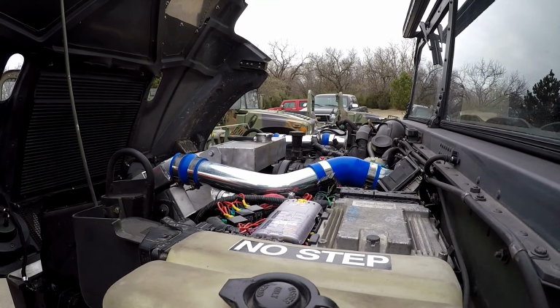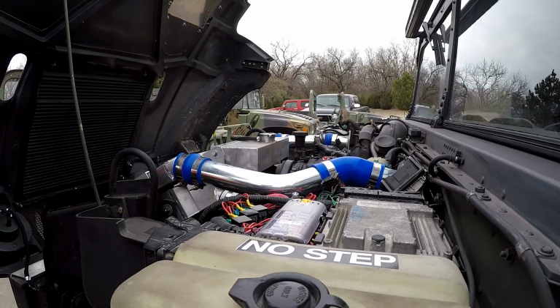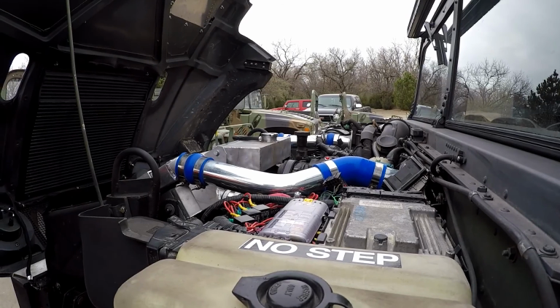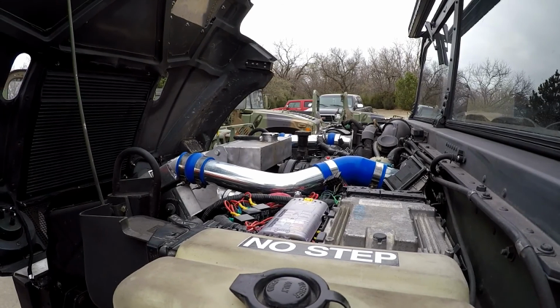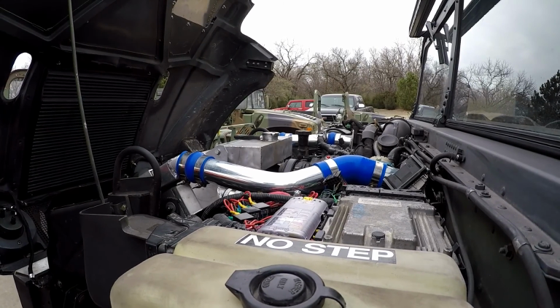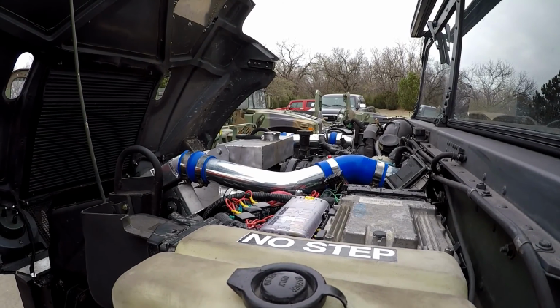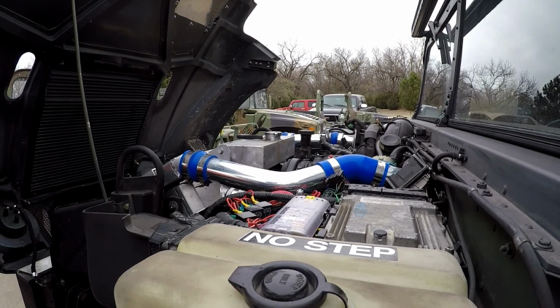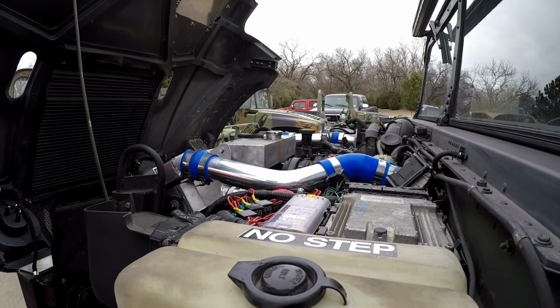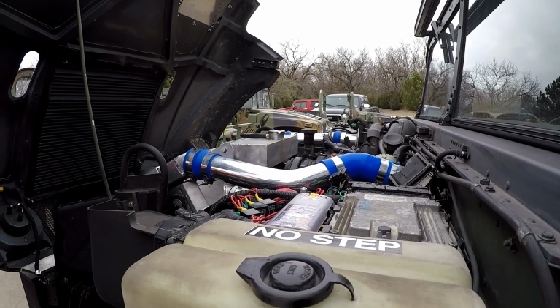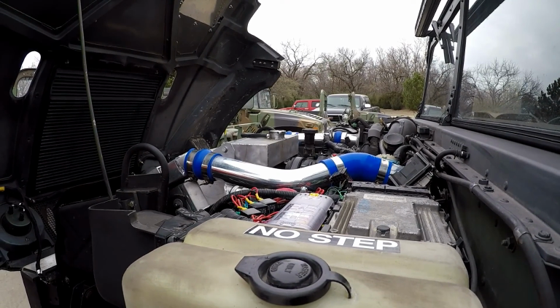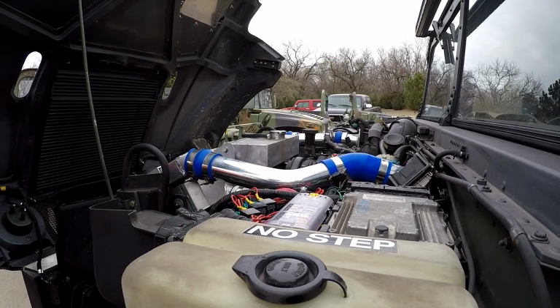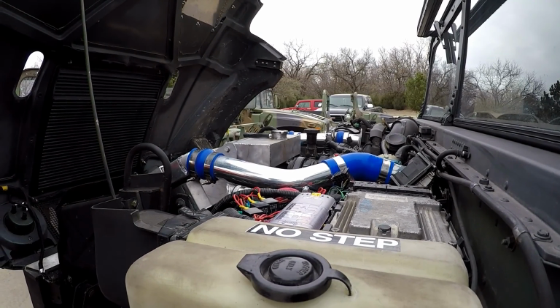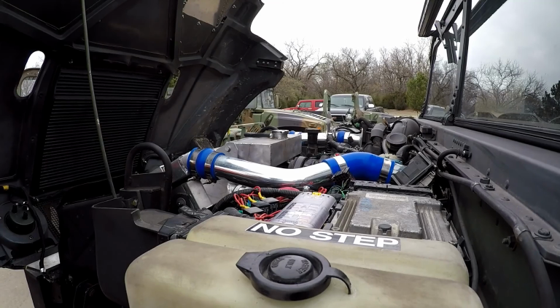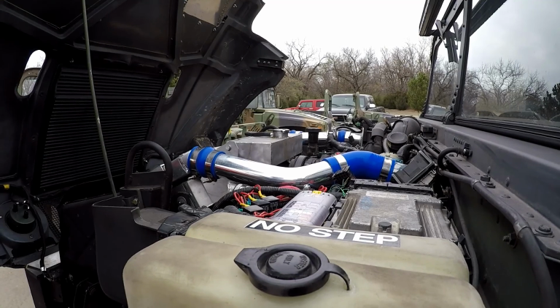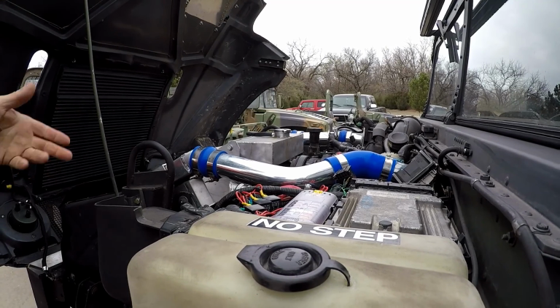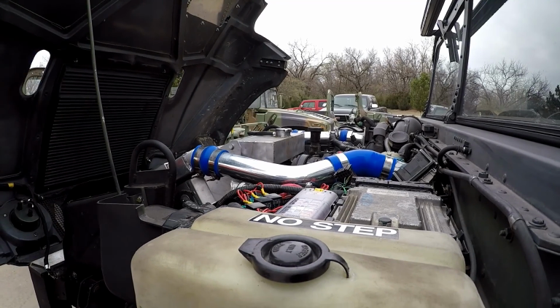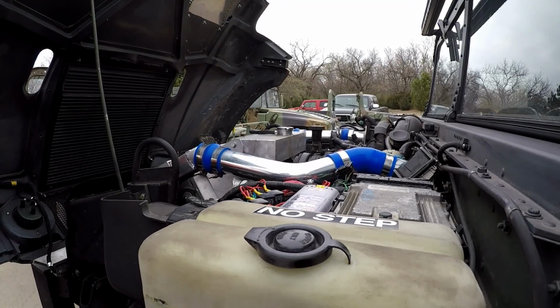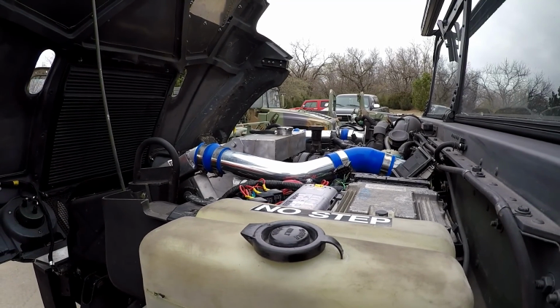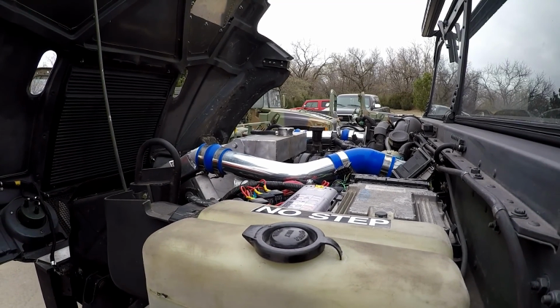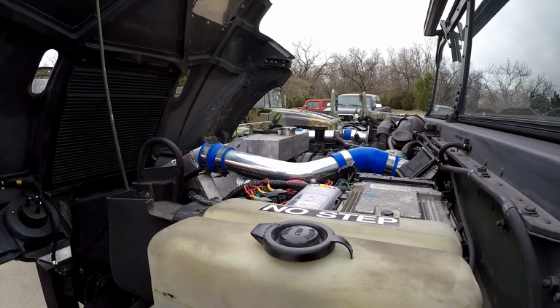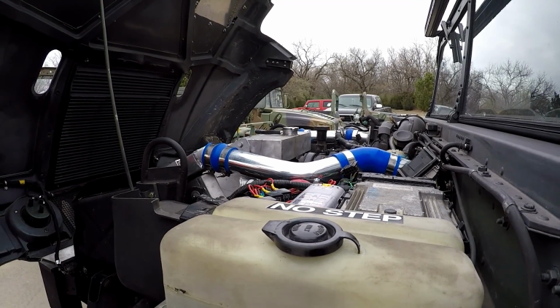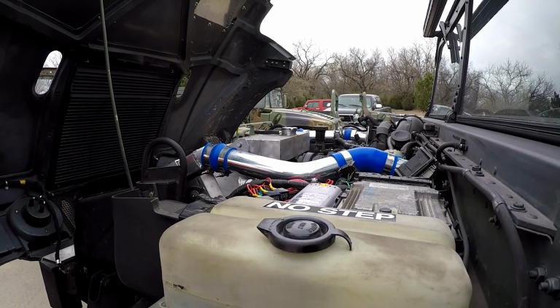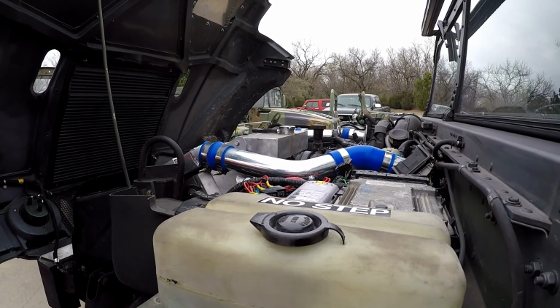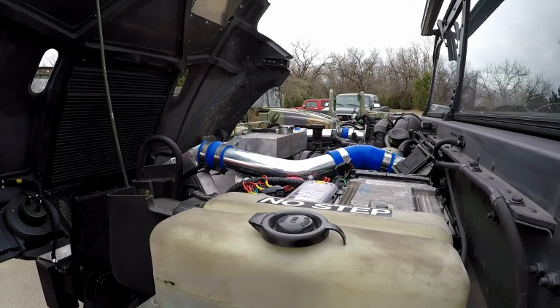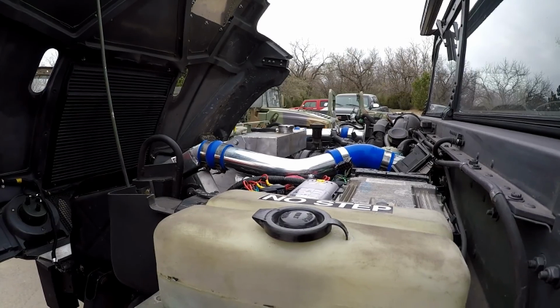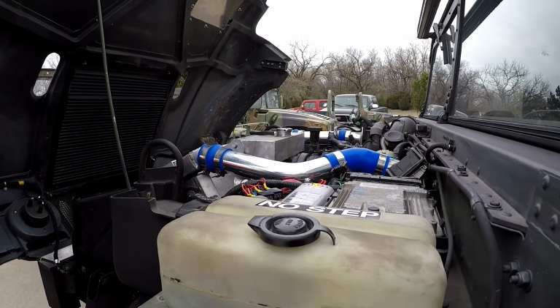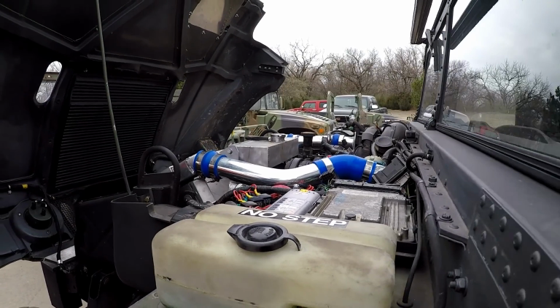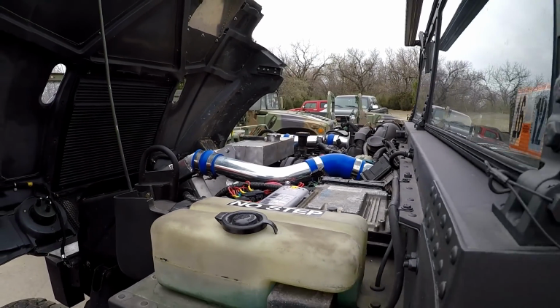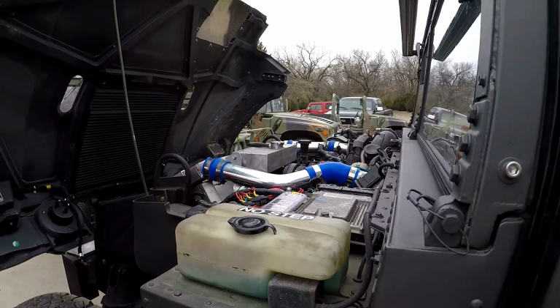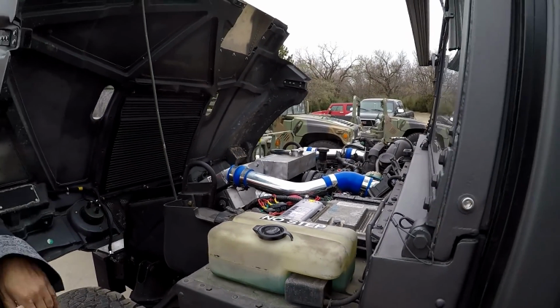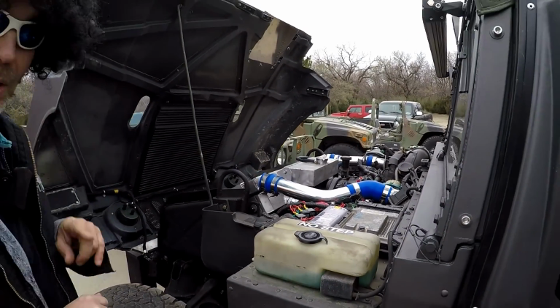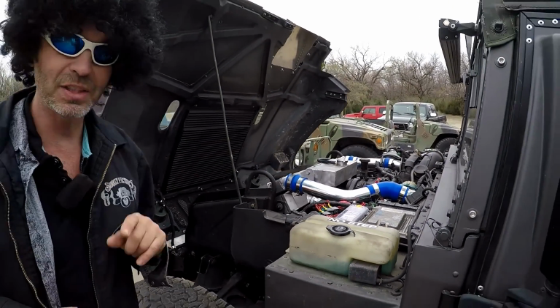It has all our traditional components associated with the conversion, like the mandrel-bent polished intercooler tubes, which look pretty, and everything — the intercooler, the radiator, and all that kind of stuff. But the more important part of it is what we're getting ready to do, and that's to drive it. But I want to show you something really cool about this.